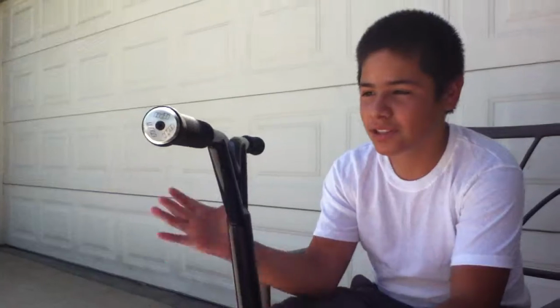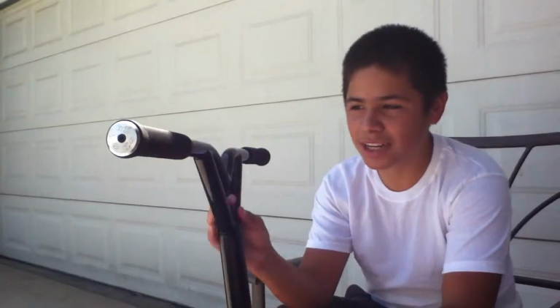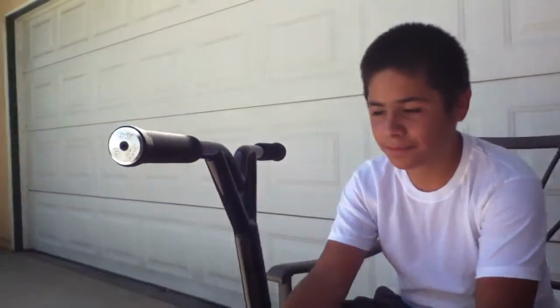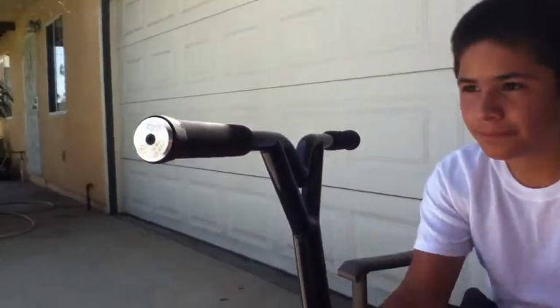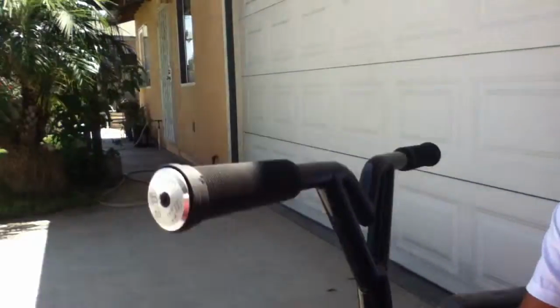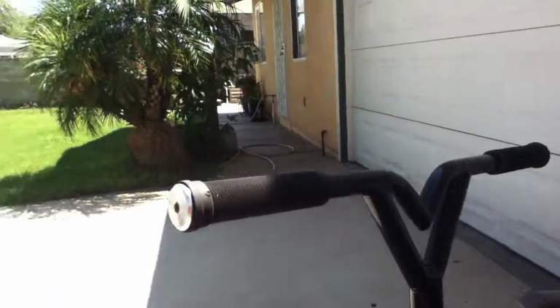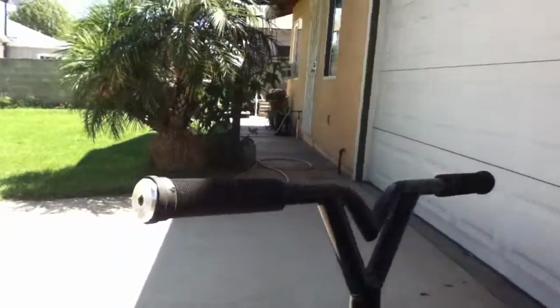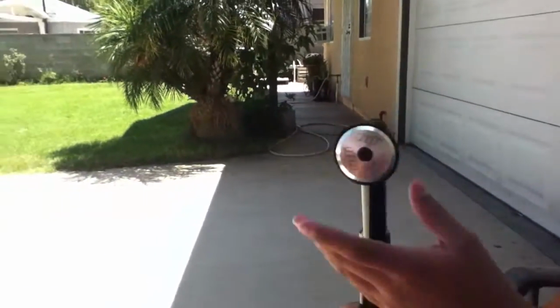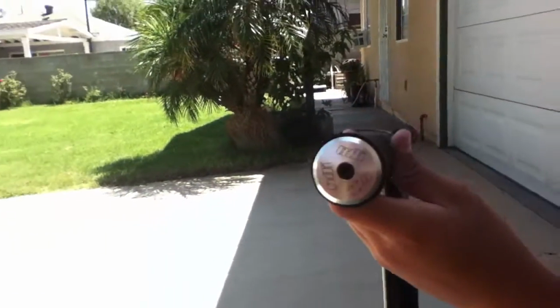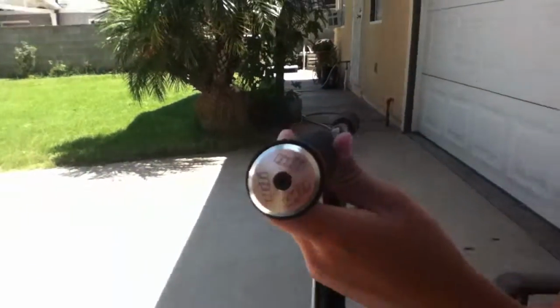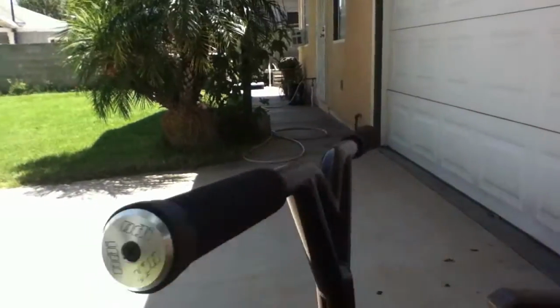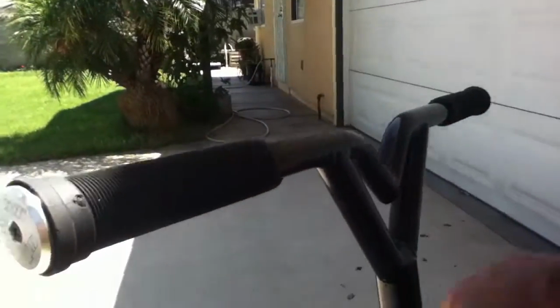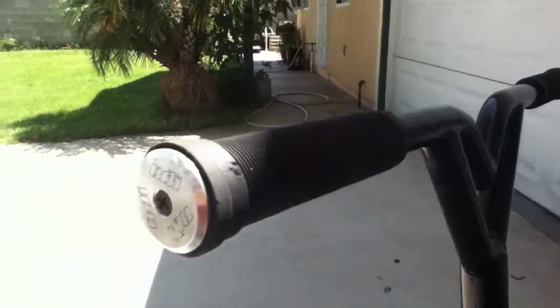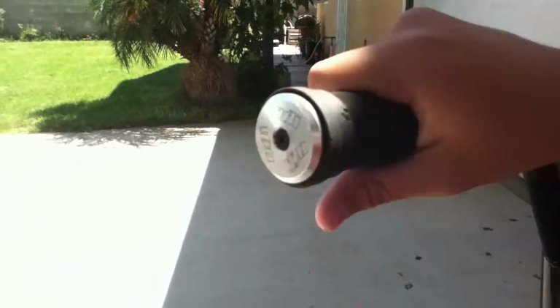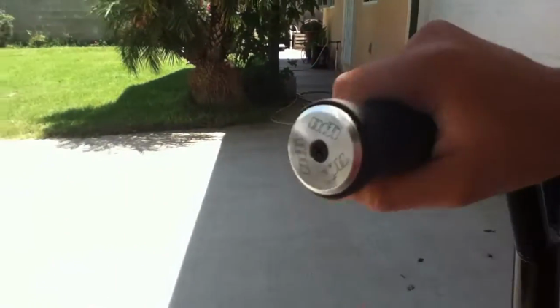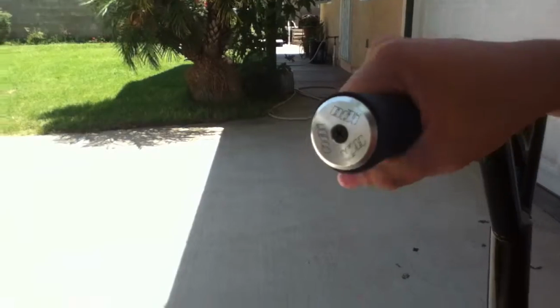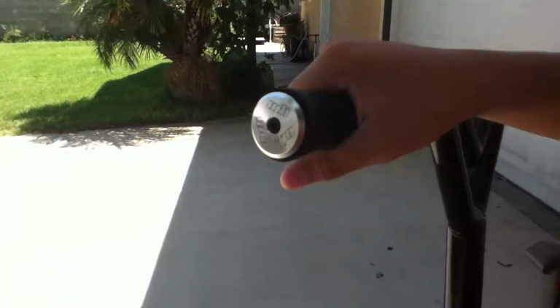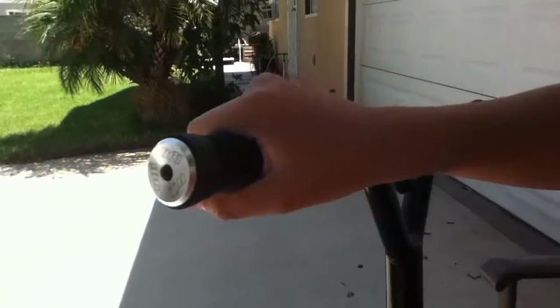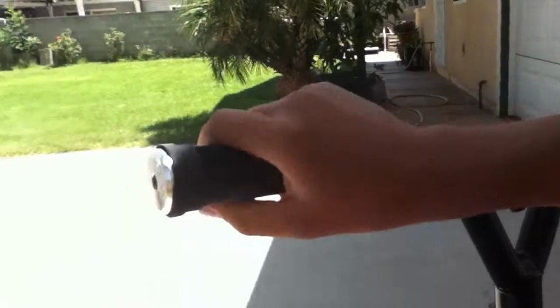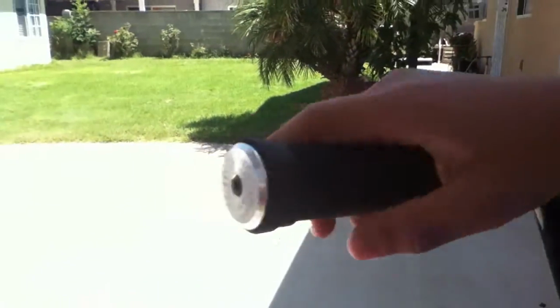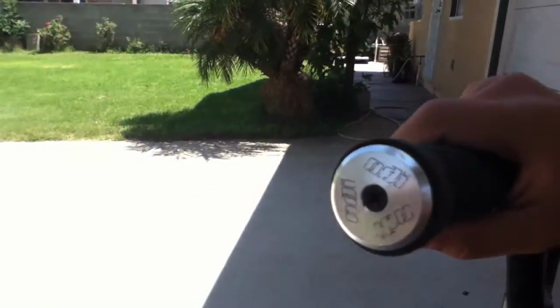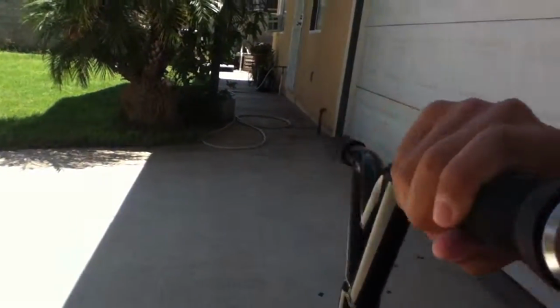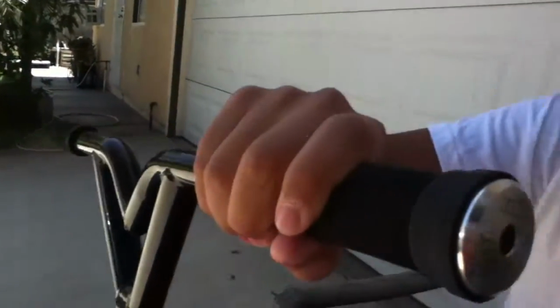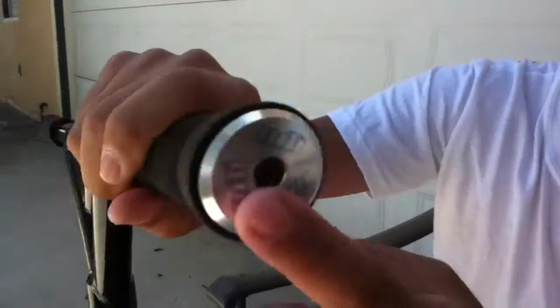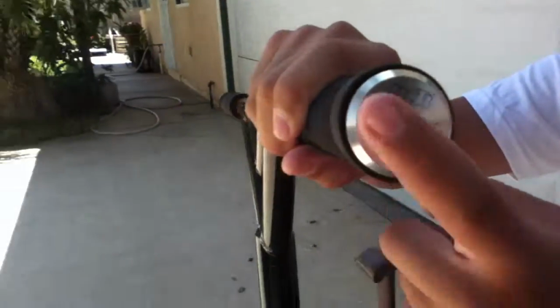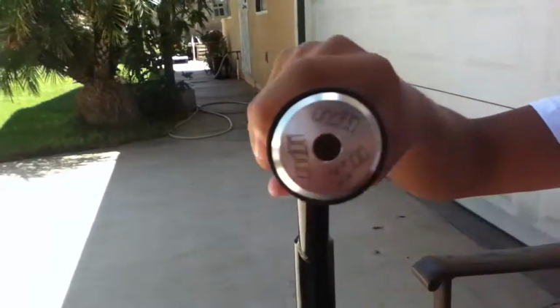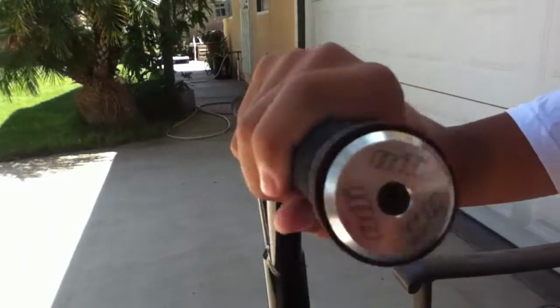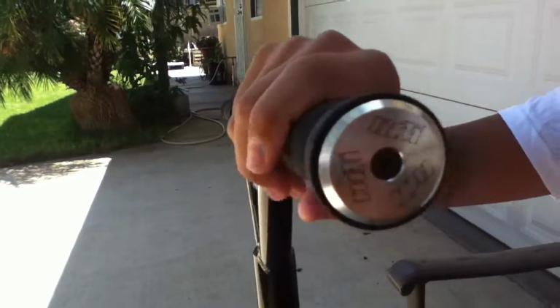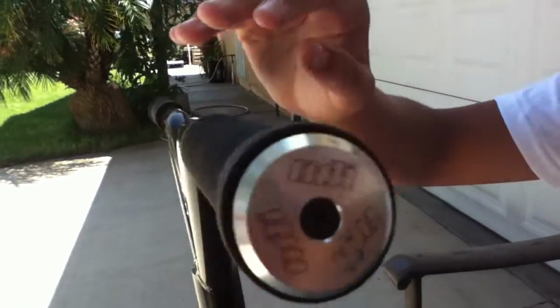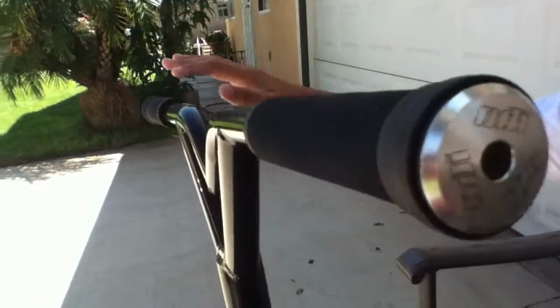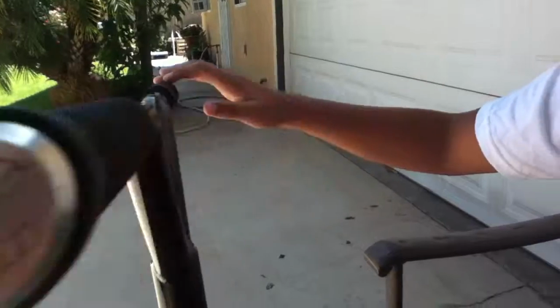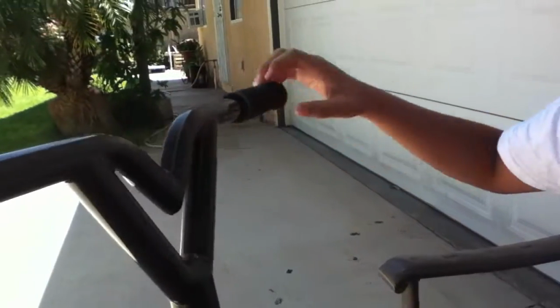My scooter check, starting from the top. We got new ODI softy grips, good grips, then we got the ODI bar plugs in chrome.